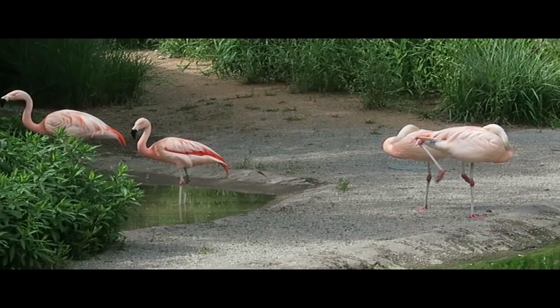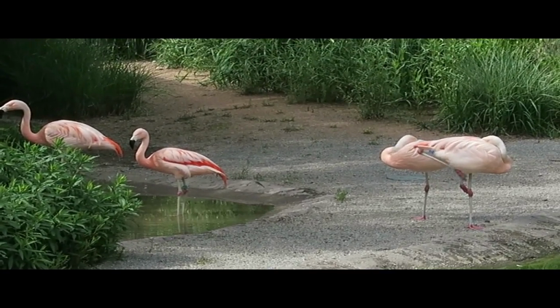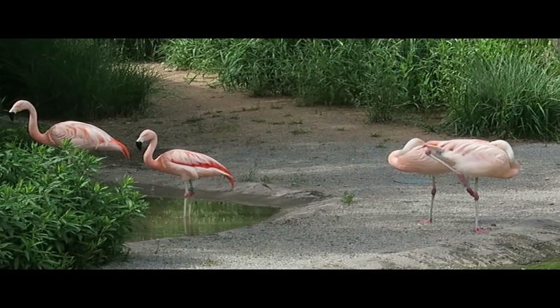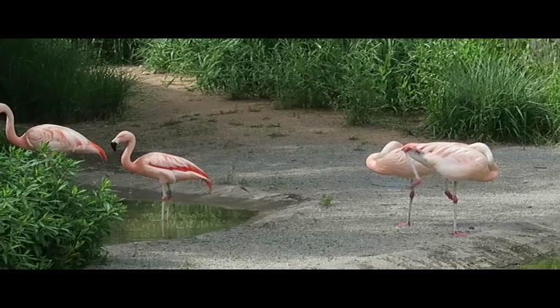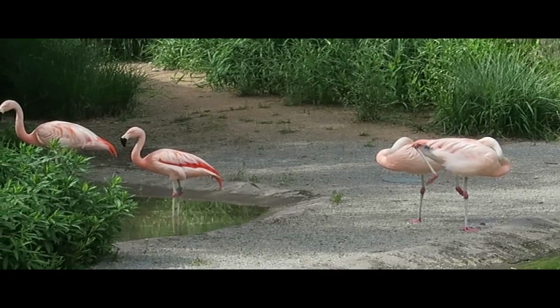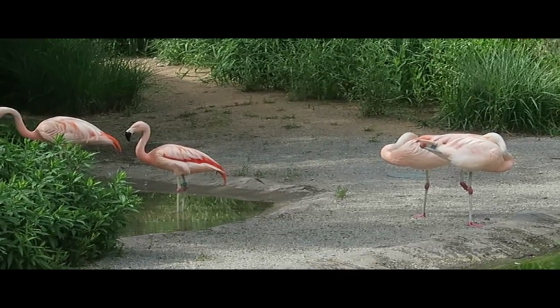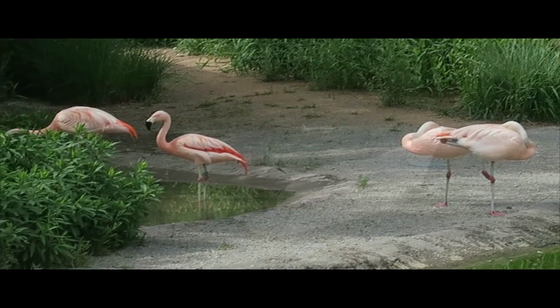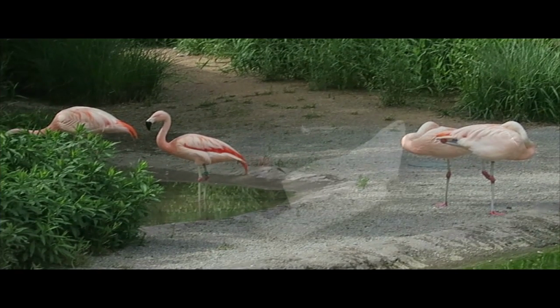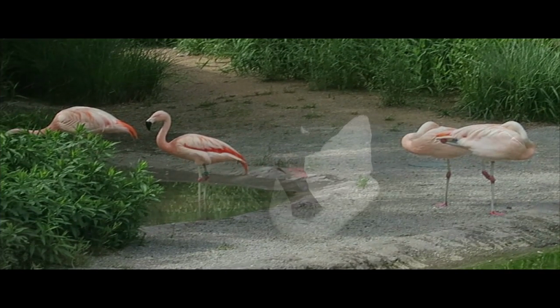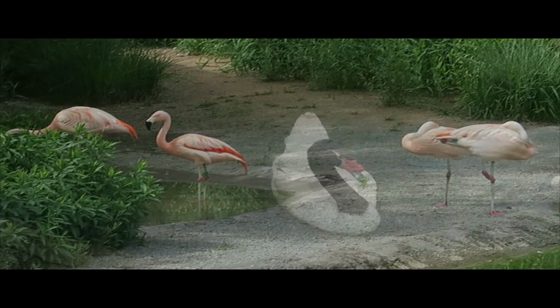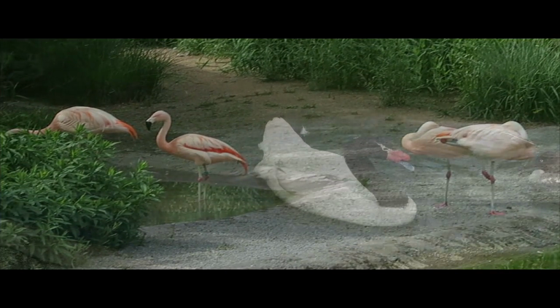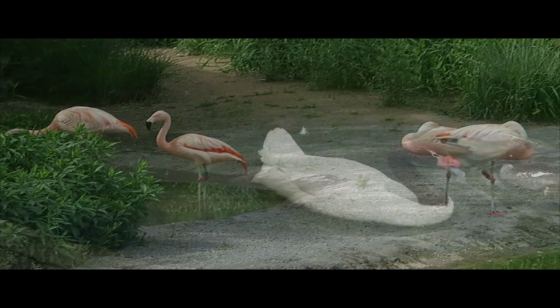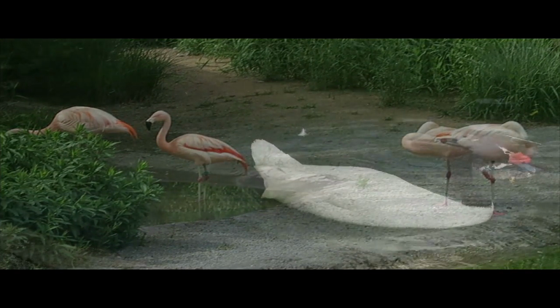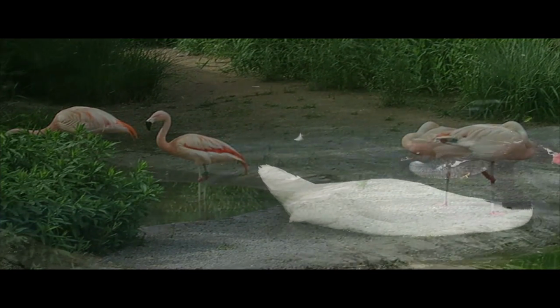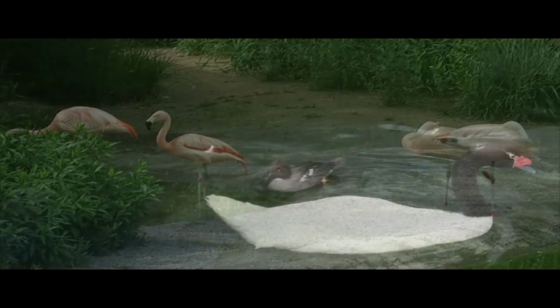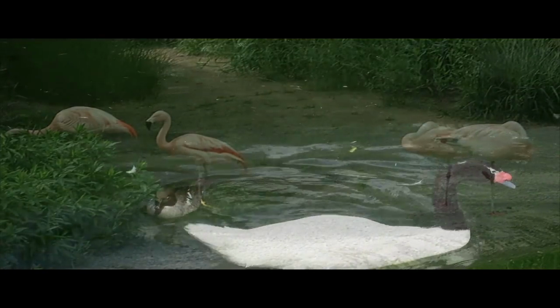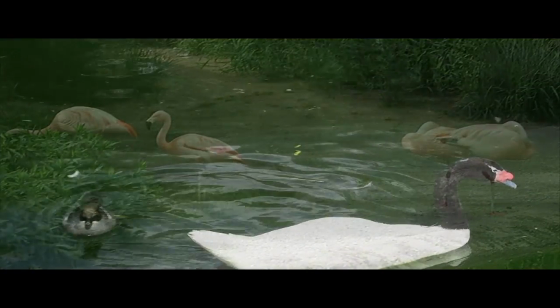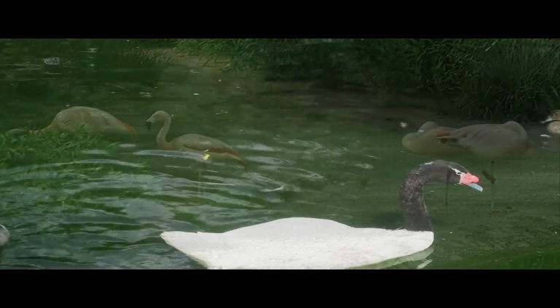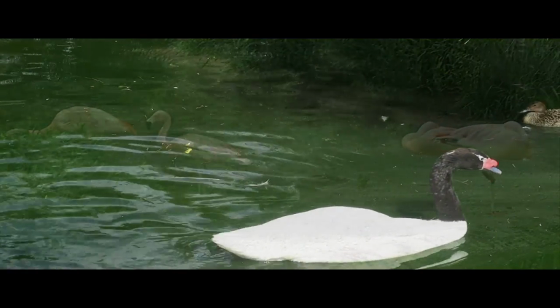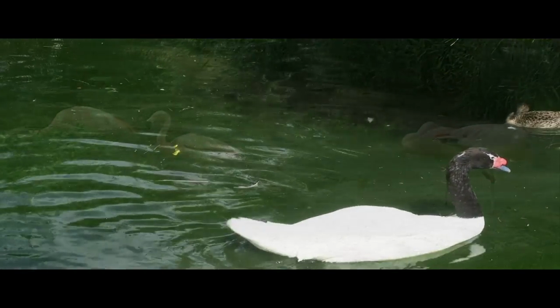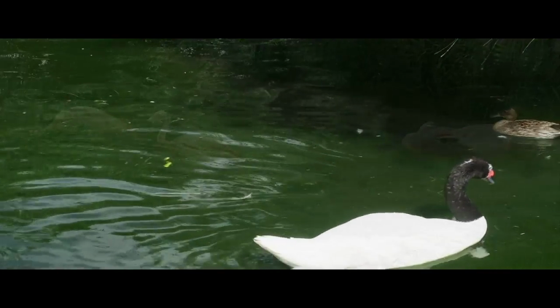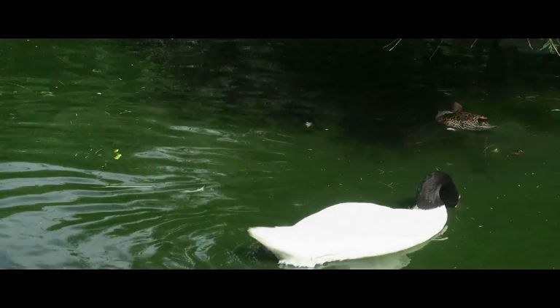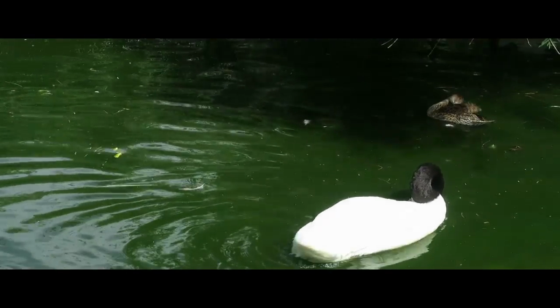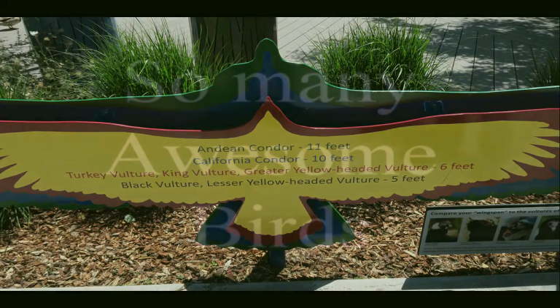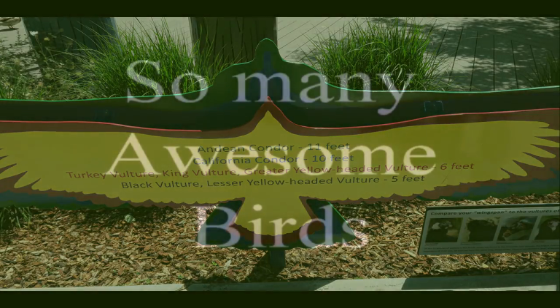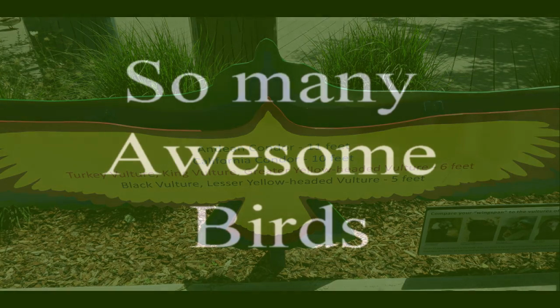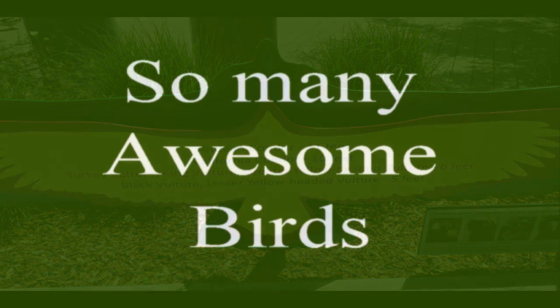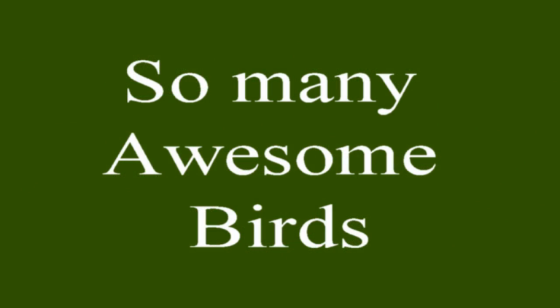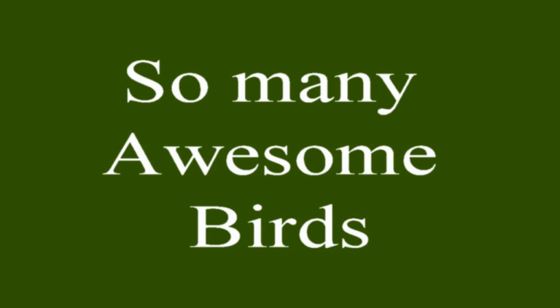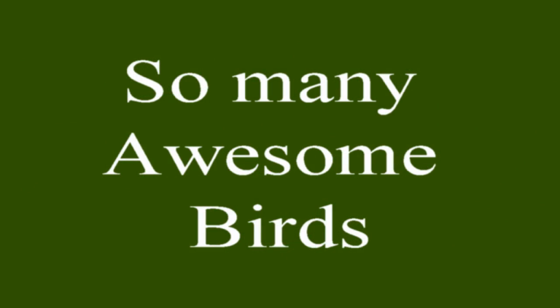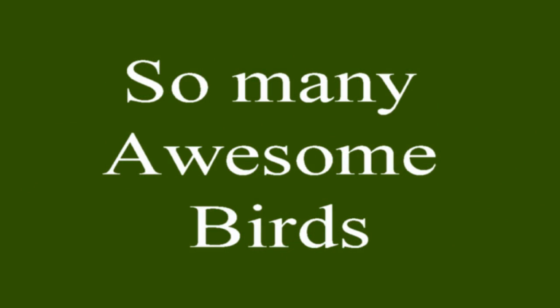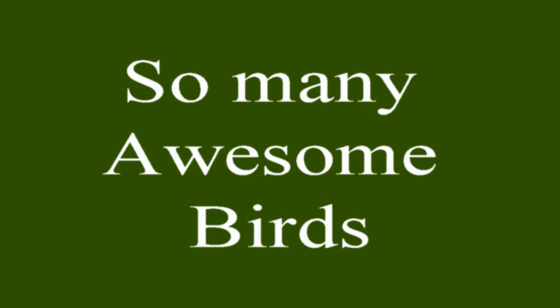The park consists of large grassy areas as well as wide paved pathways used by many park visitors. Groves of trees provide adequate shade throughout the park as well as around the perimeter of Liberty Lake.